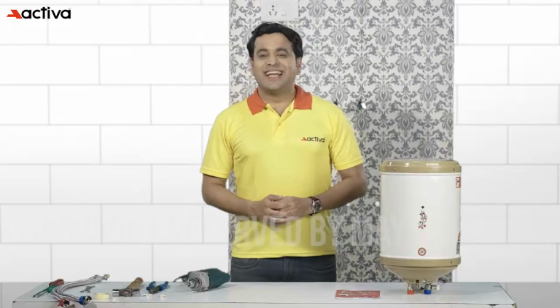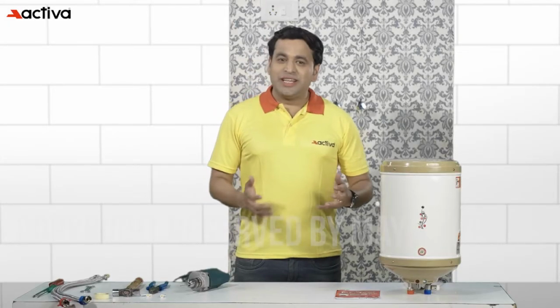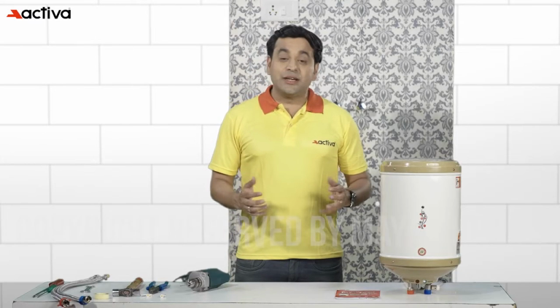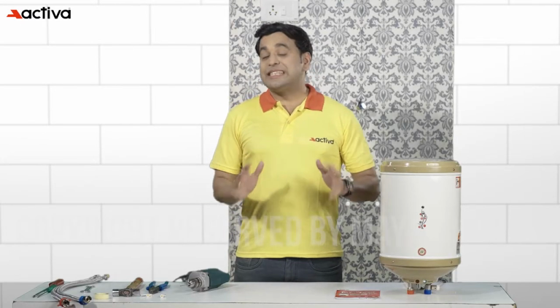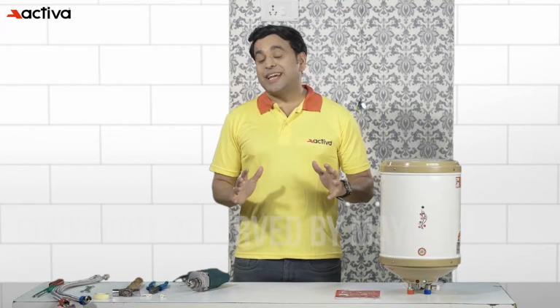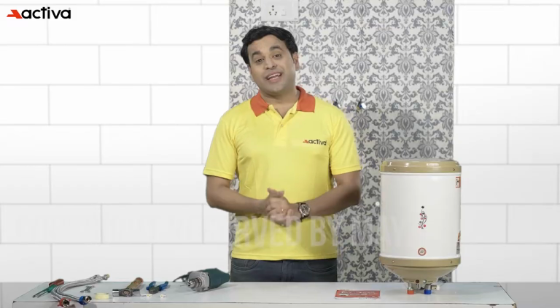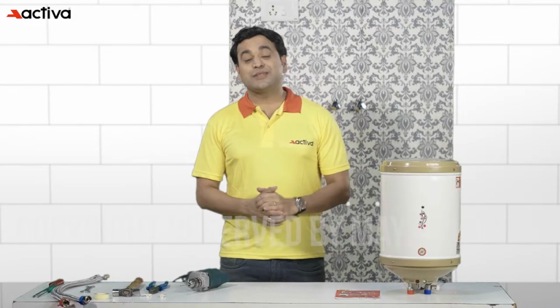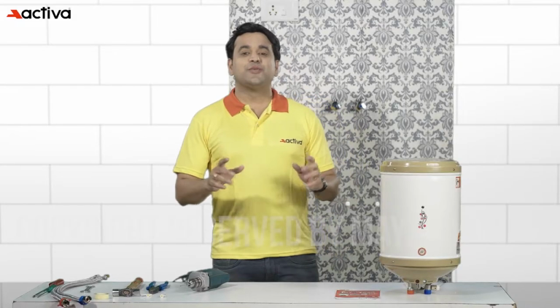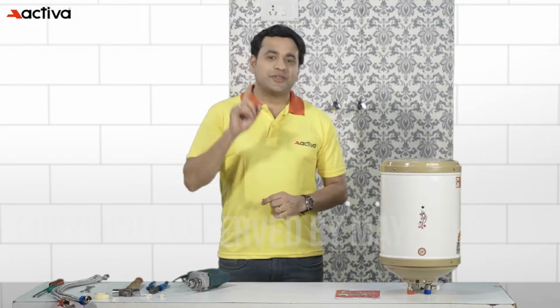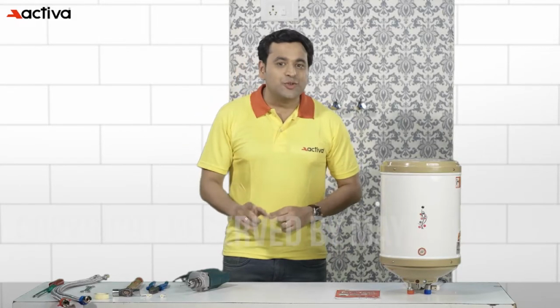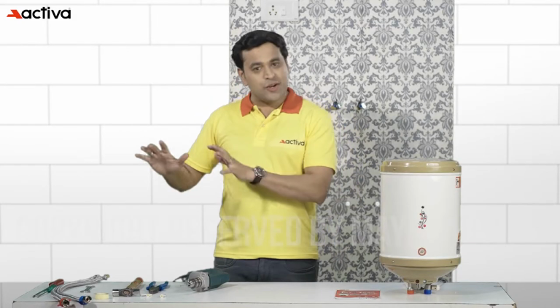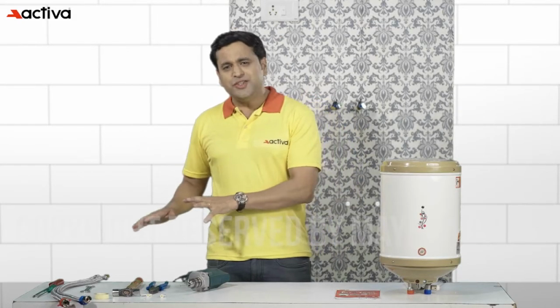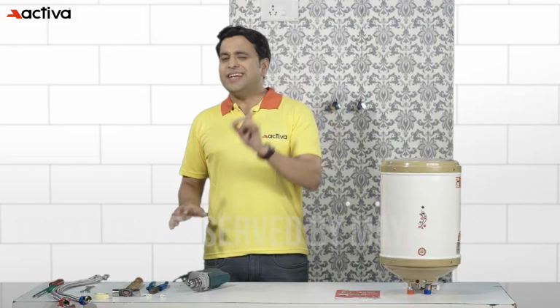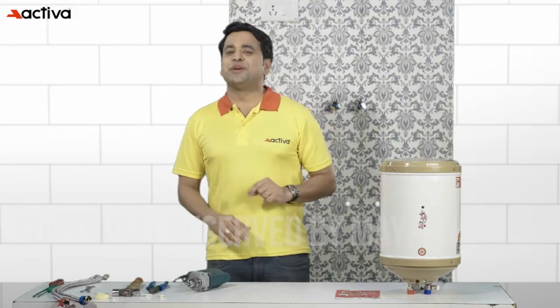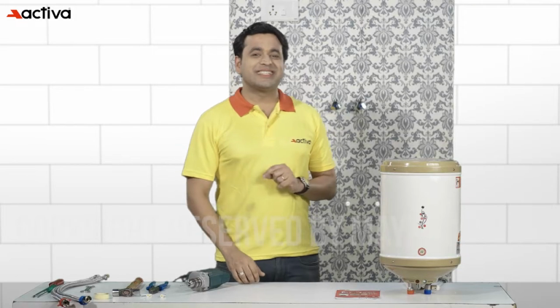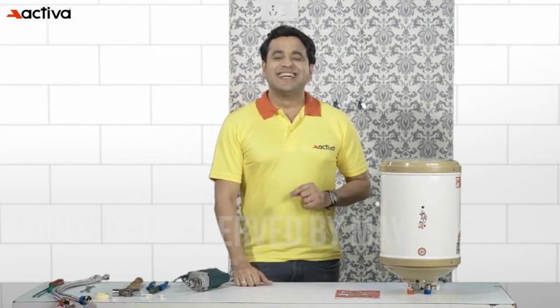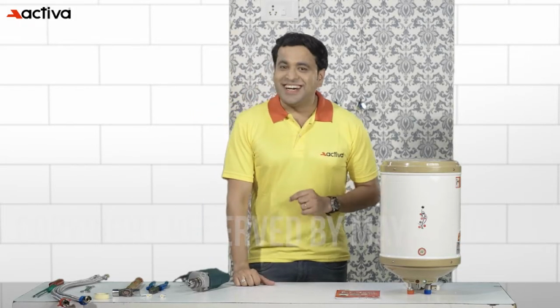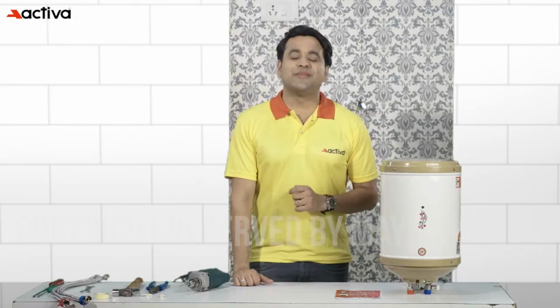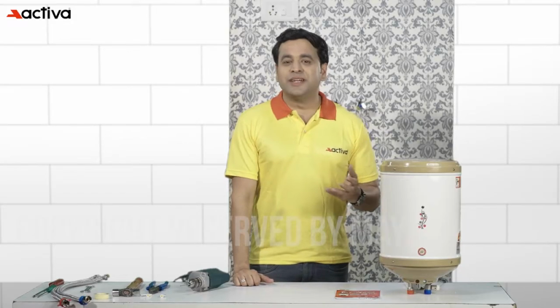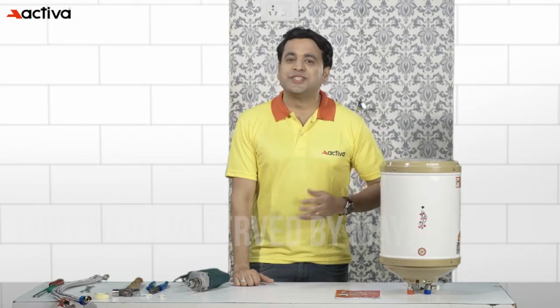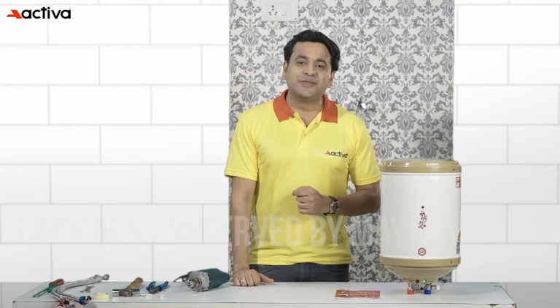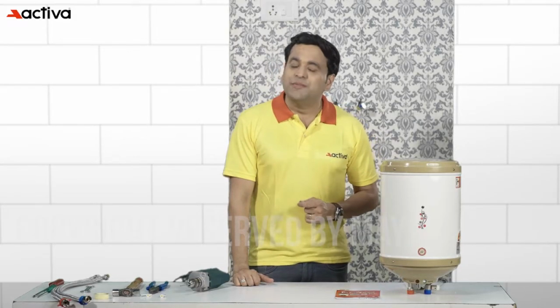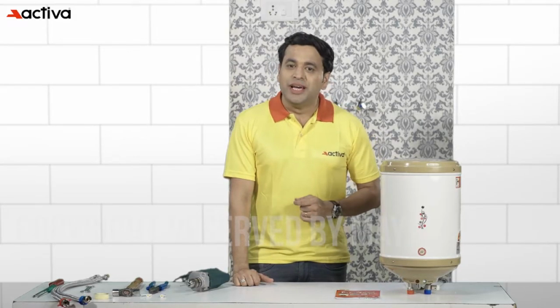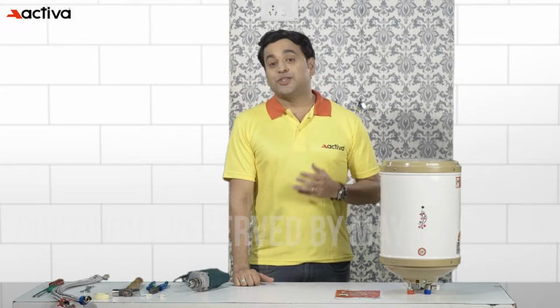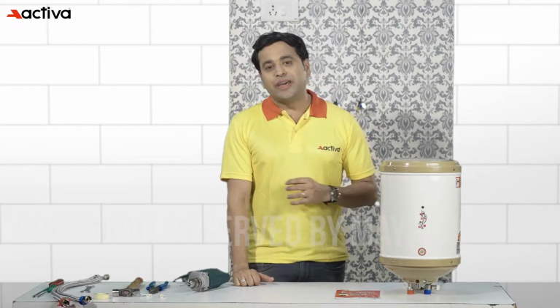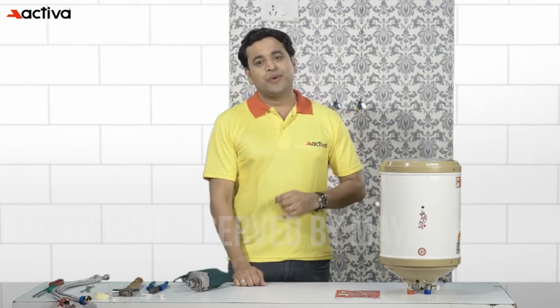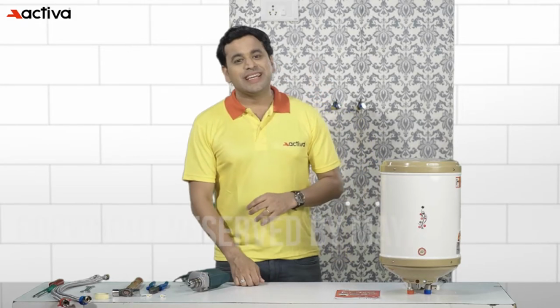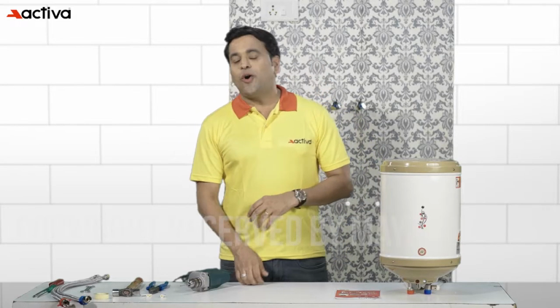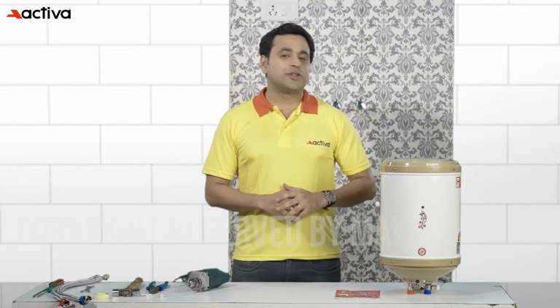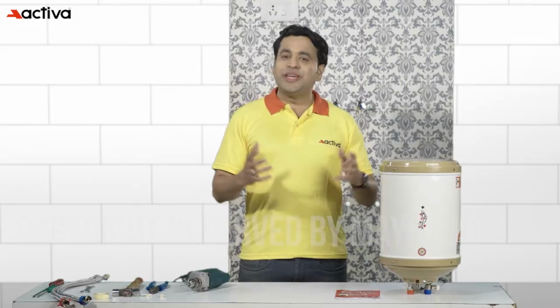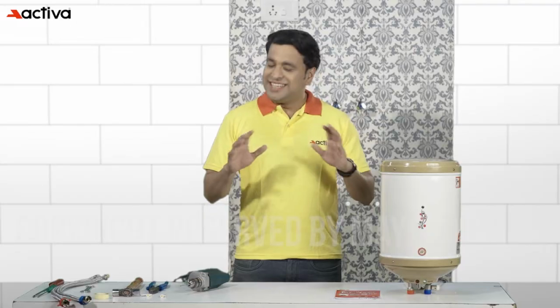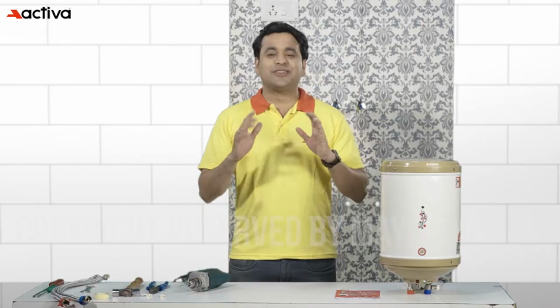Installing a geyser may seem like a daunting task, but with the right tools and knowledge it can be a breeze. Here are some expert installation tips to help you install your geyser with ease and get hot water flowing in no time.